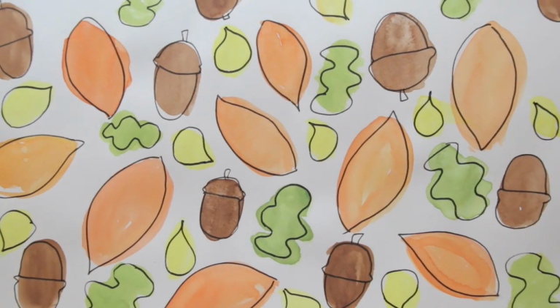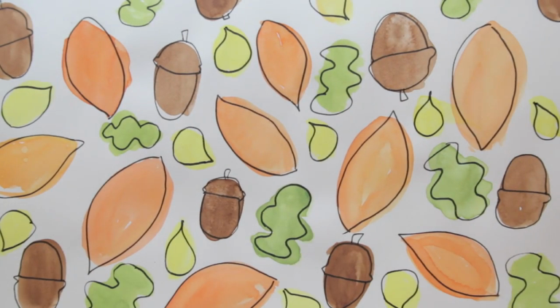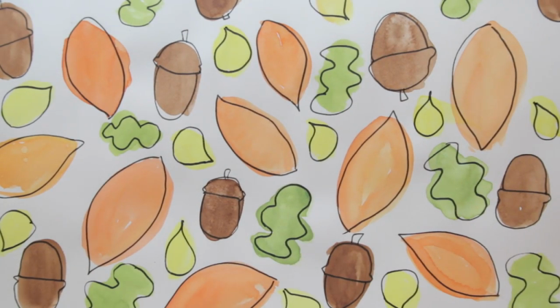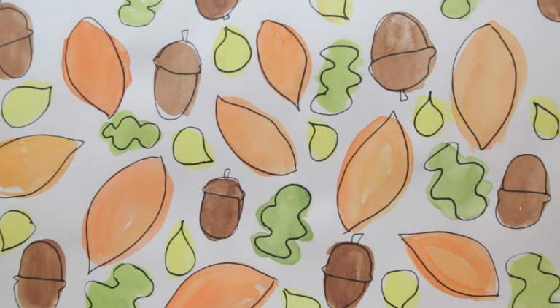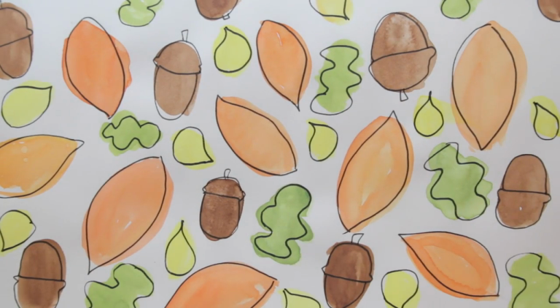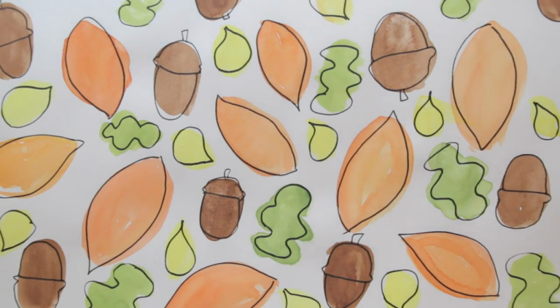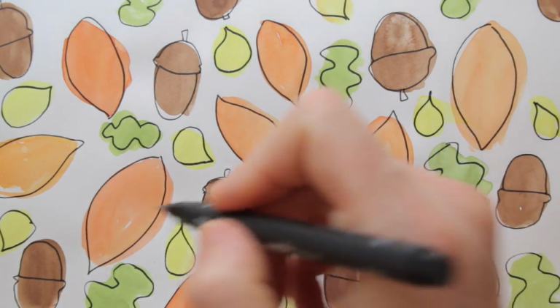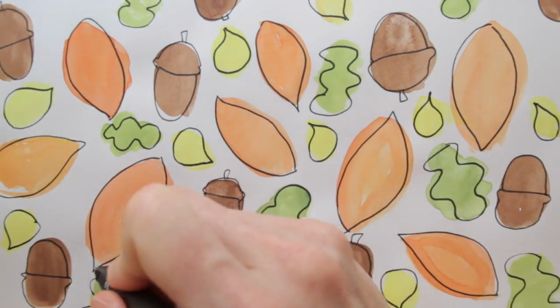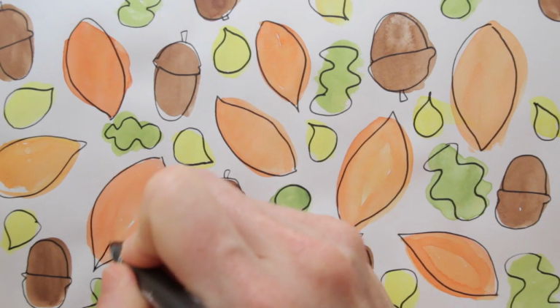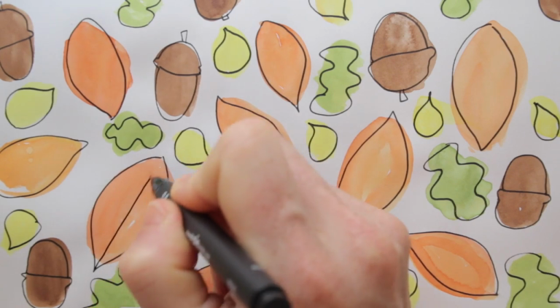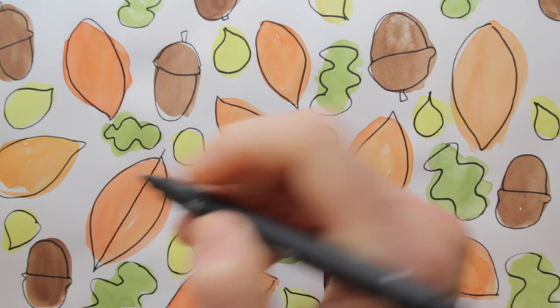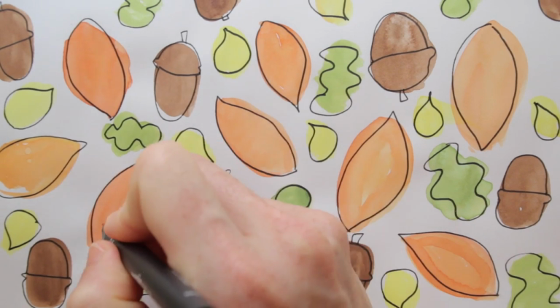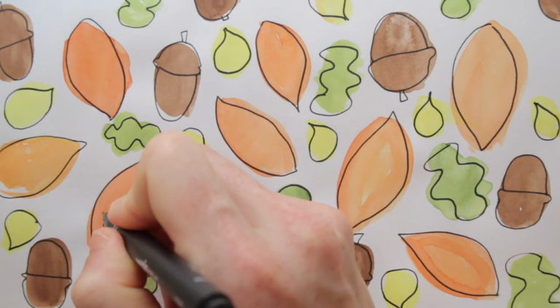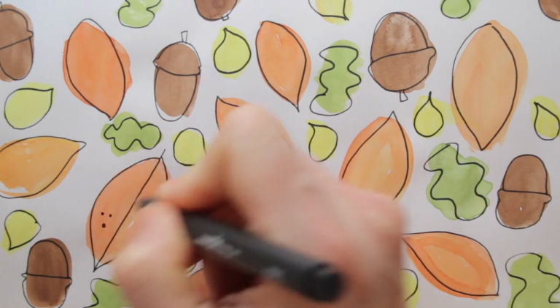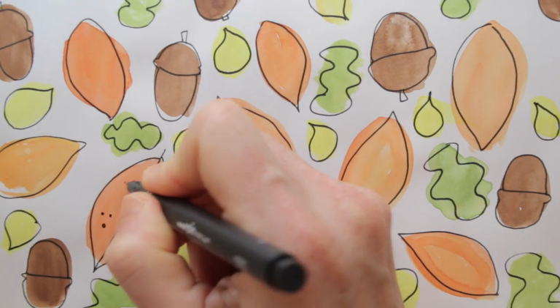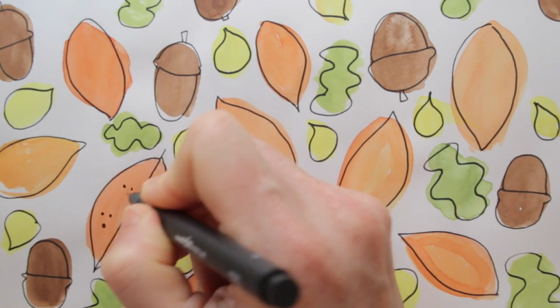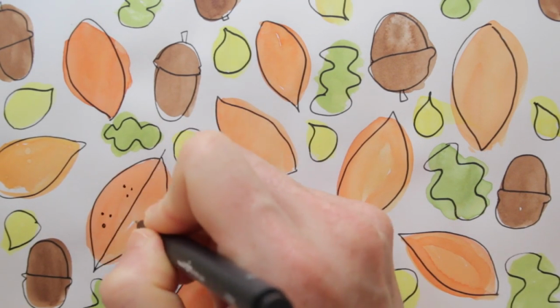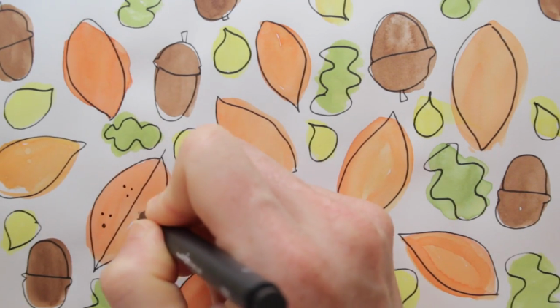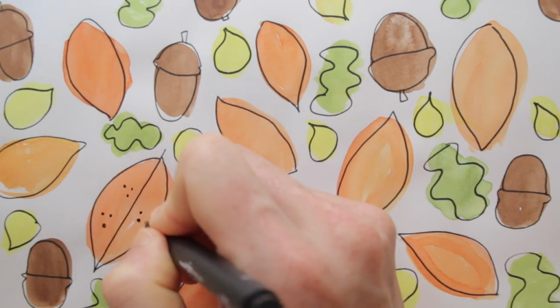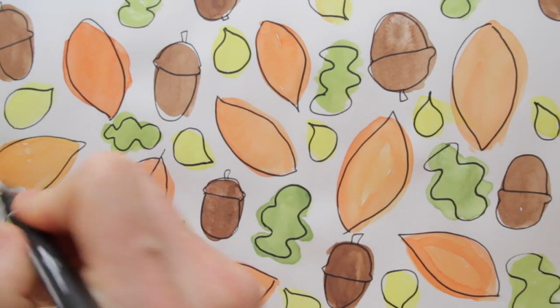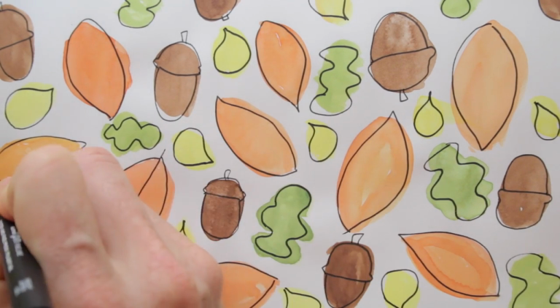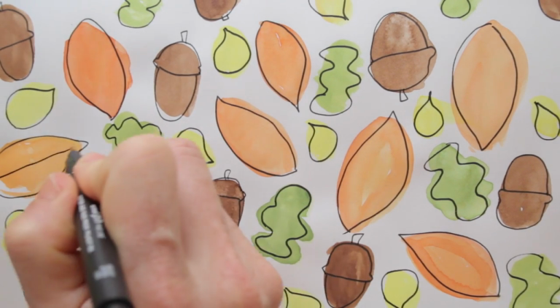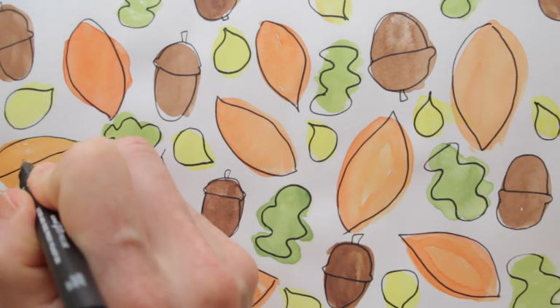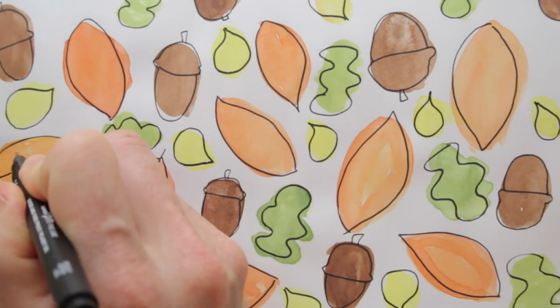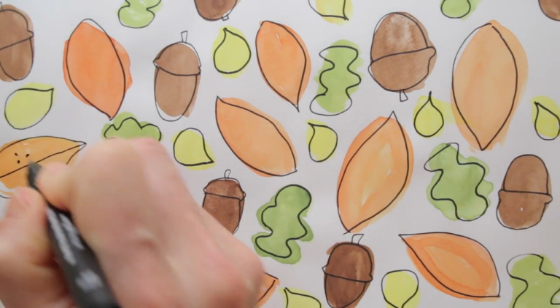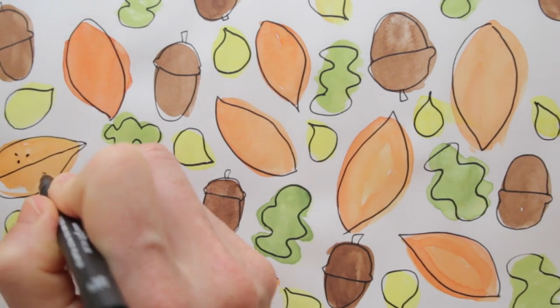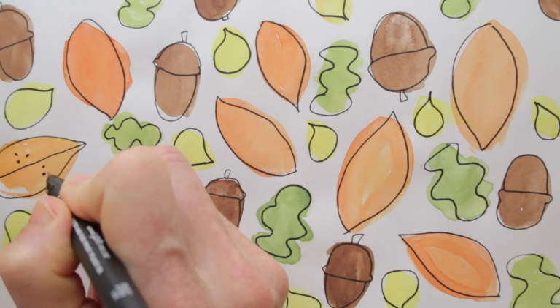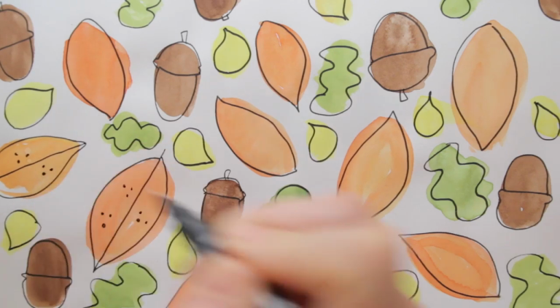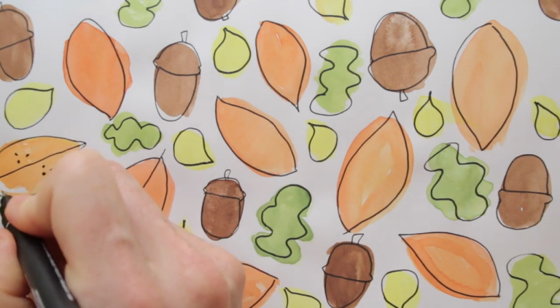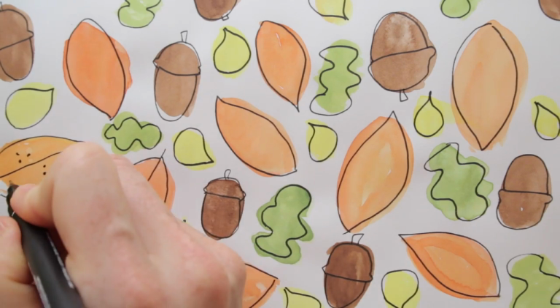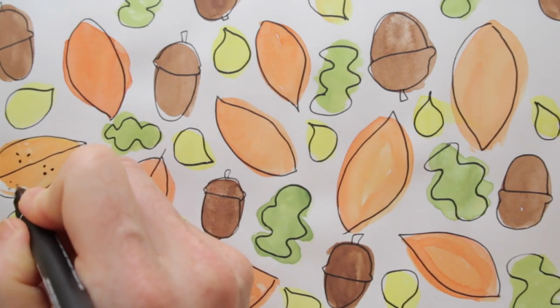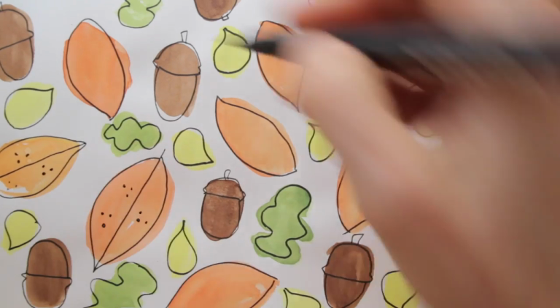Now this looks fun, but let's add some more. For the orange leaves, I choose to simply add a middle line and some dots.